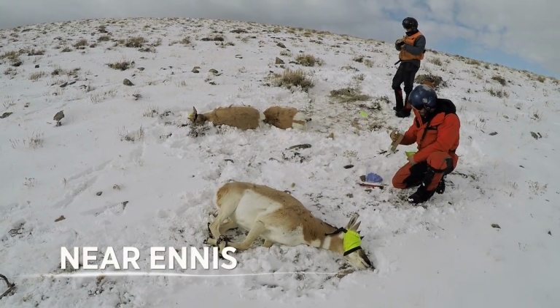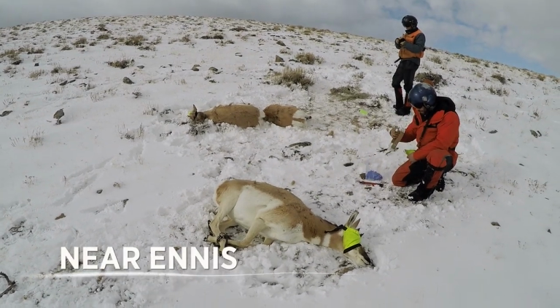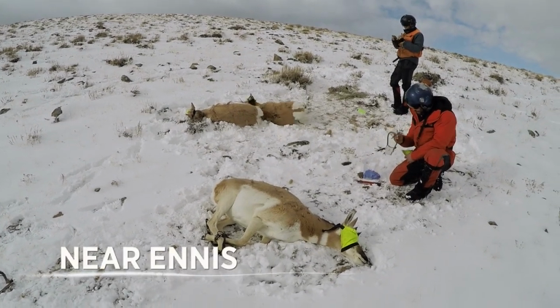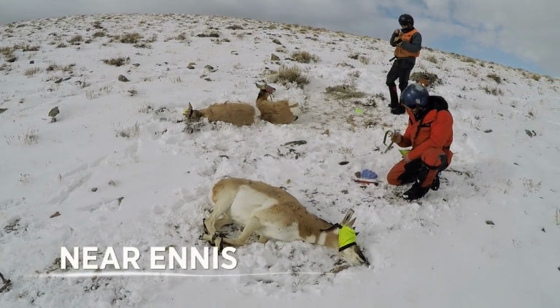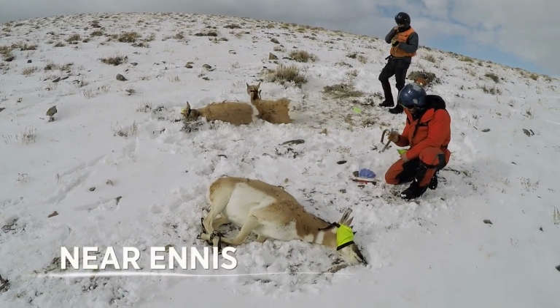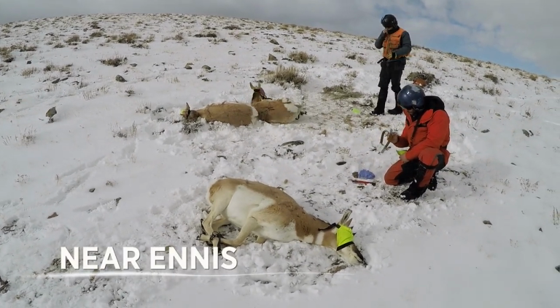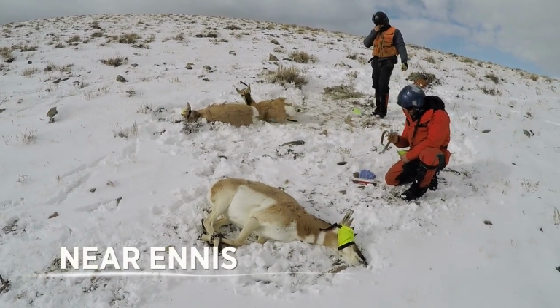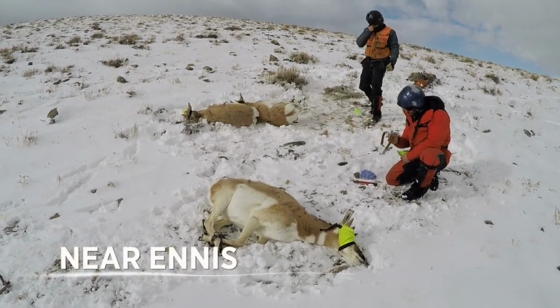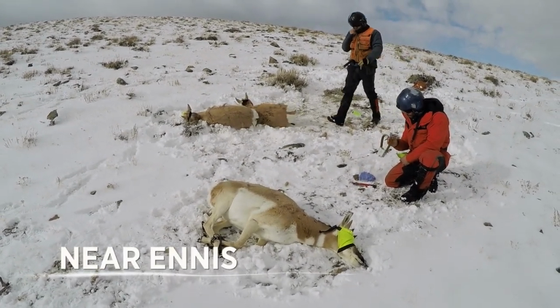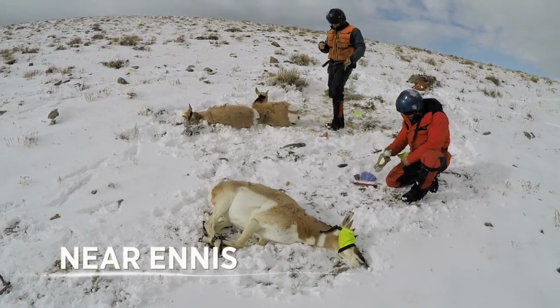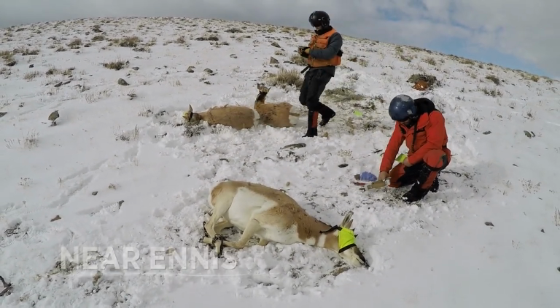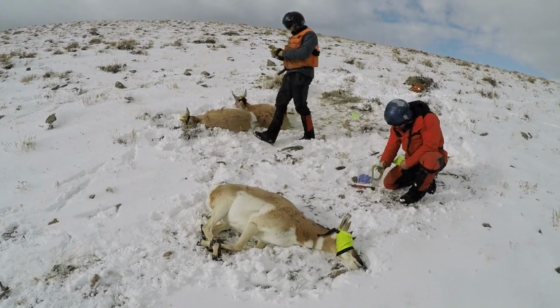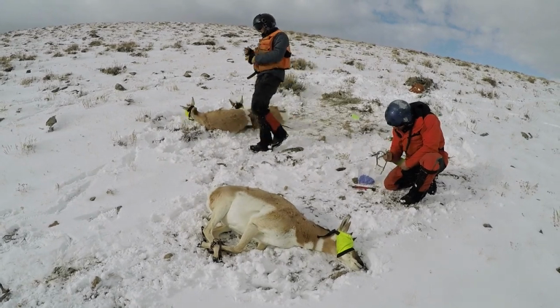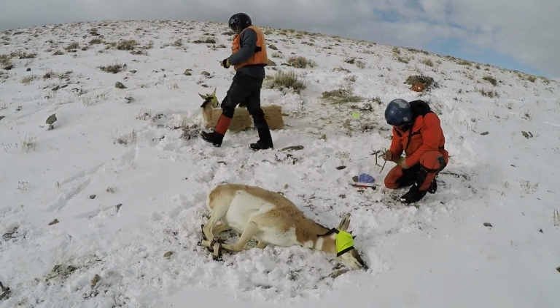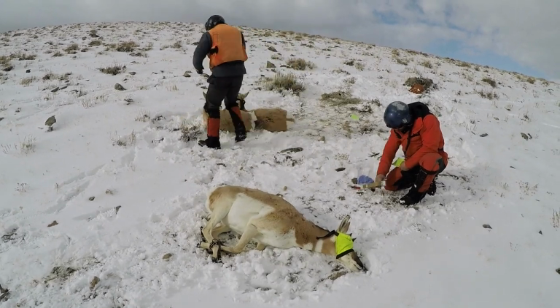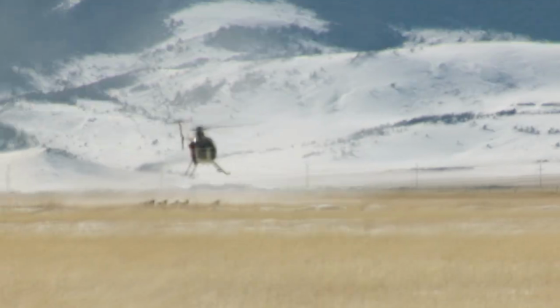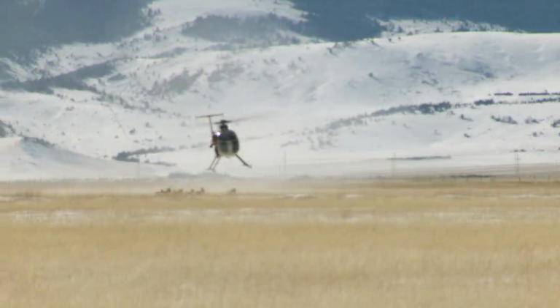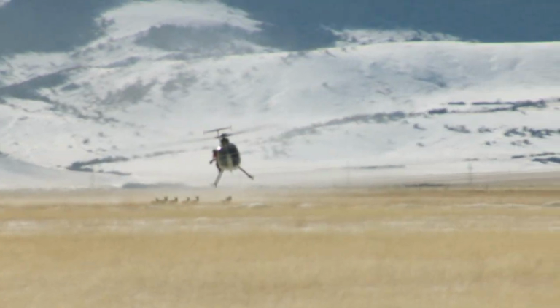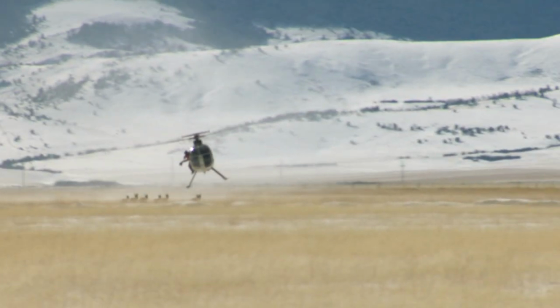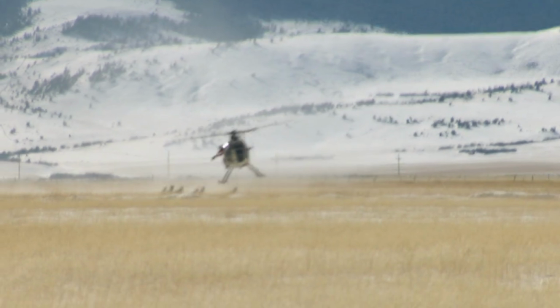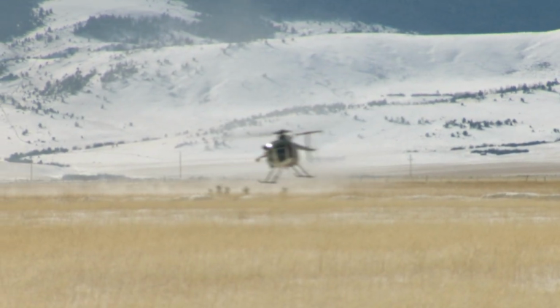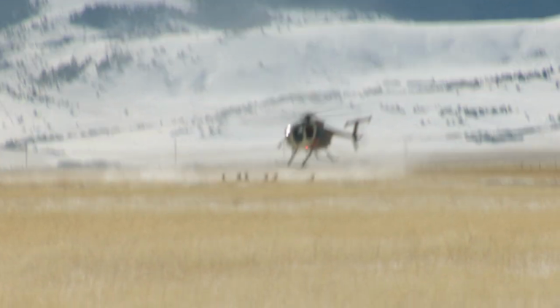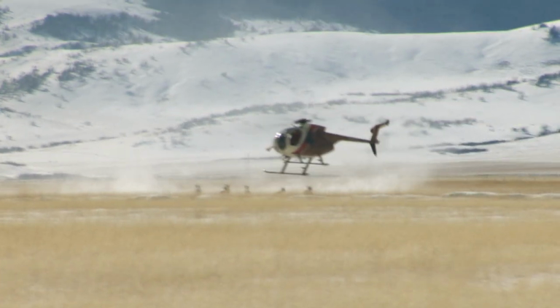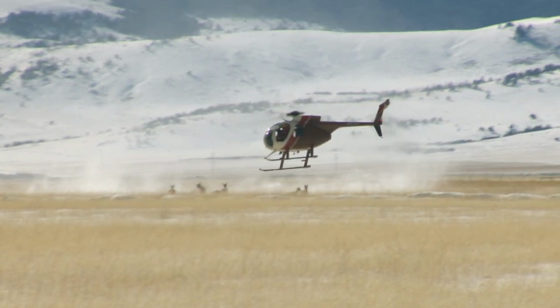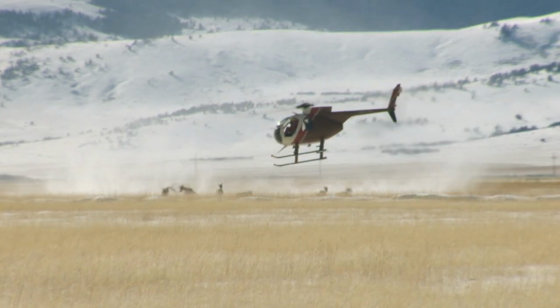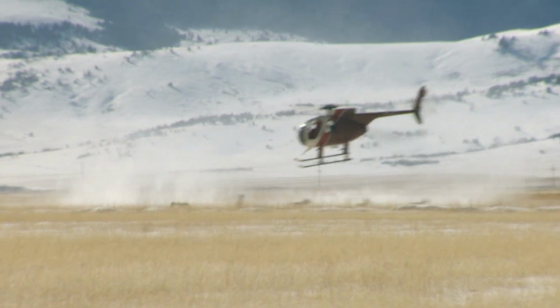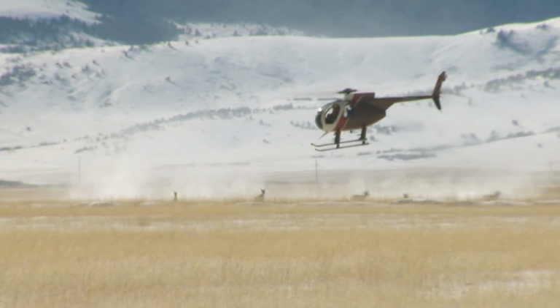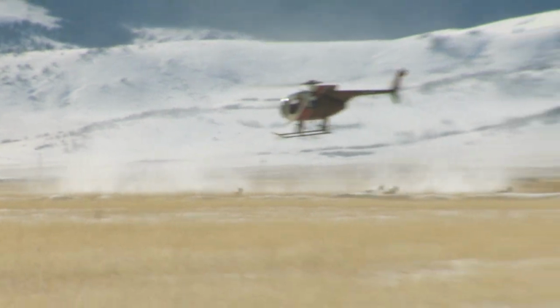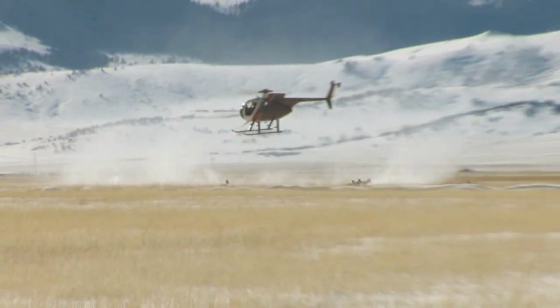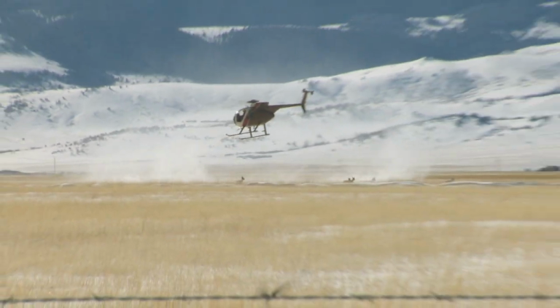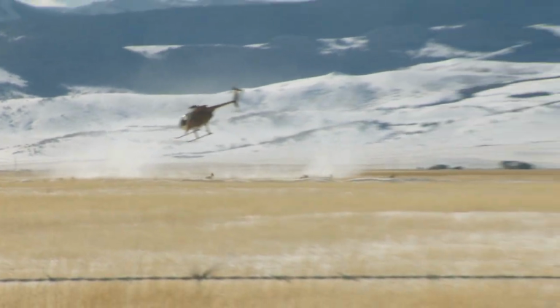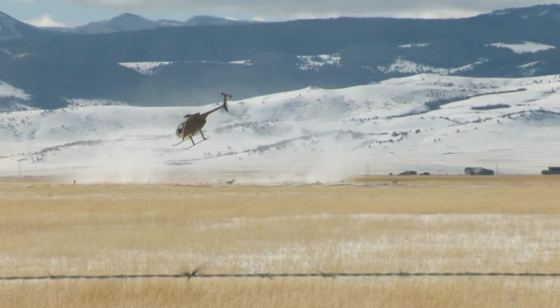This winter, capture crews planted a collar on close to 500 pronghorn across Montana. This unprecedented study will gather critical information about pronghorn migrations and life history.